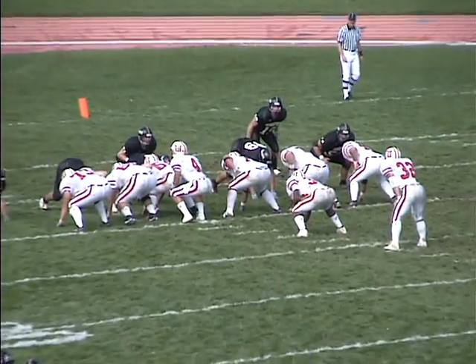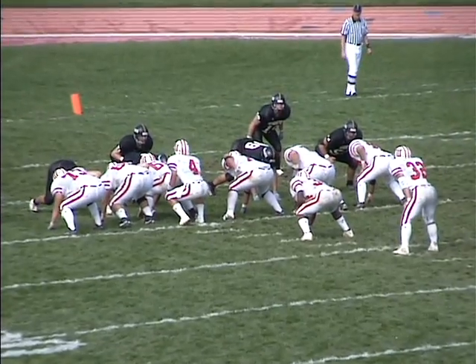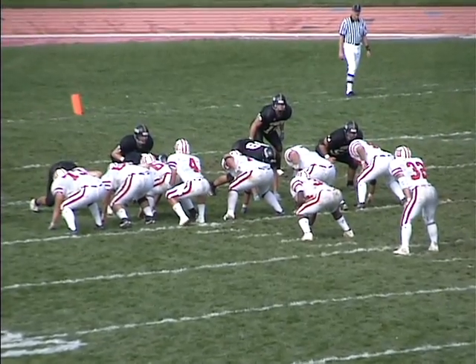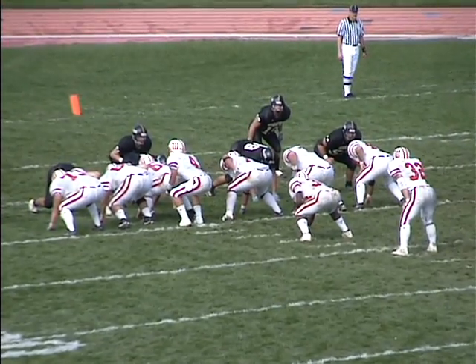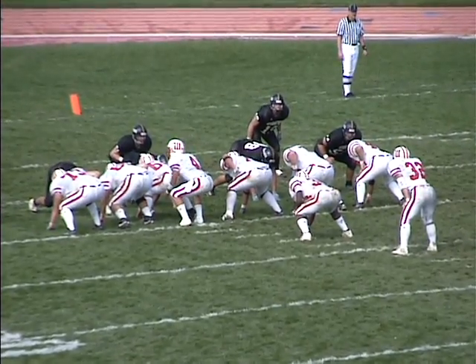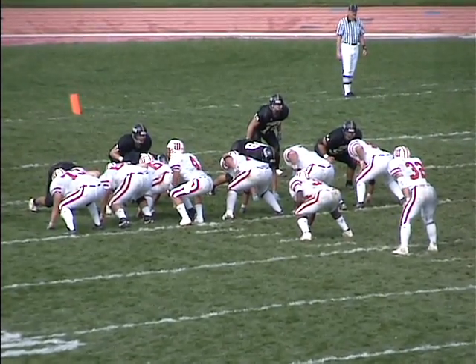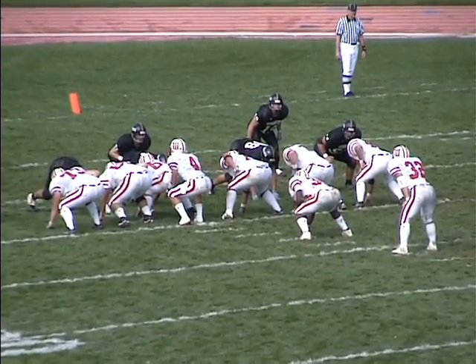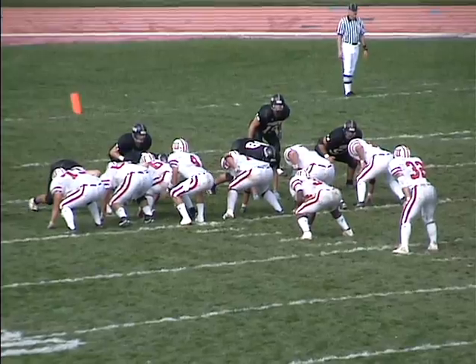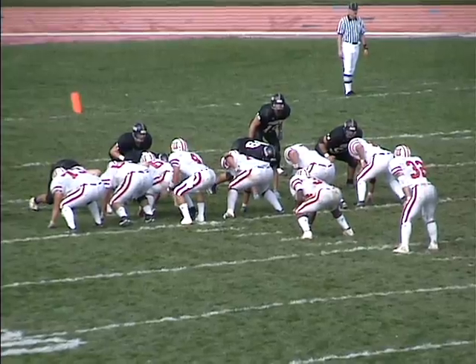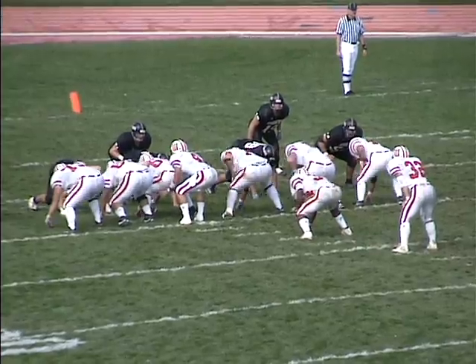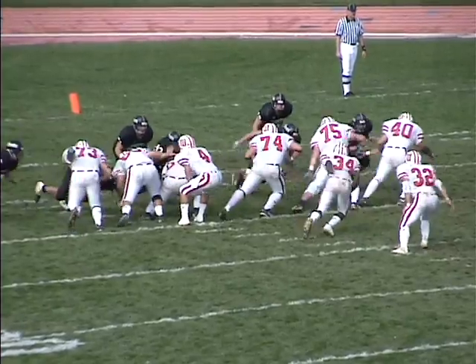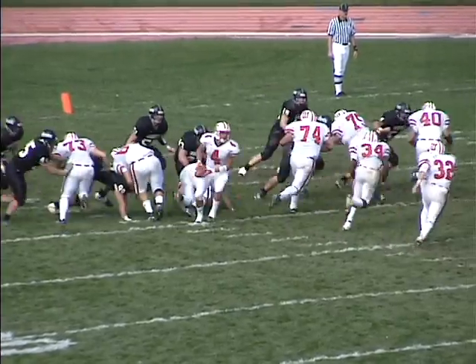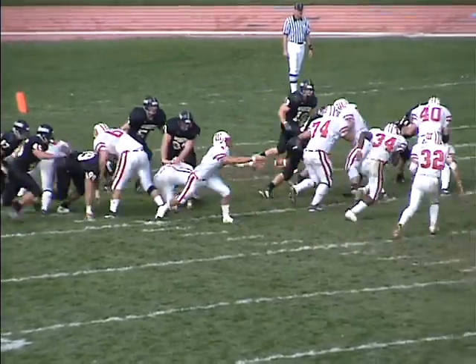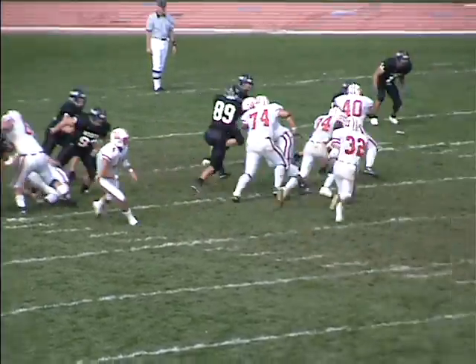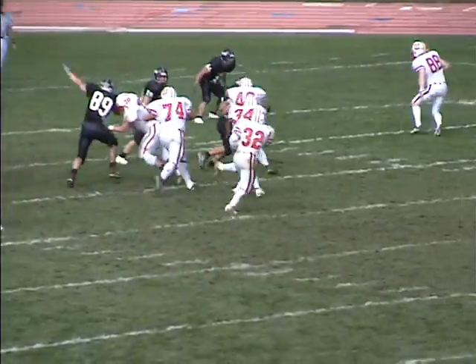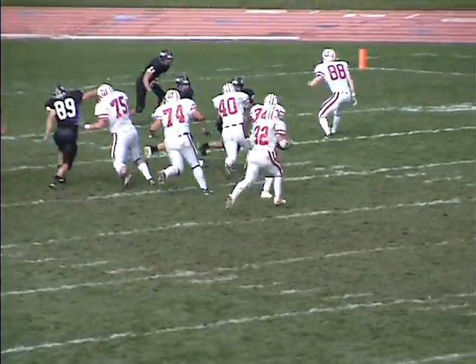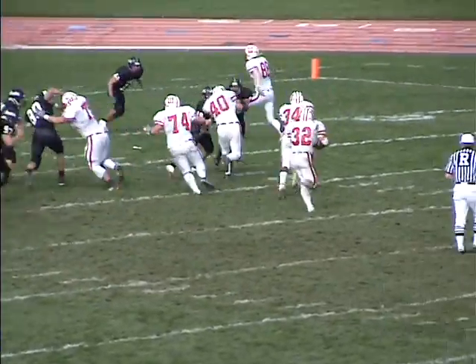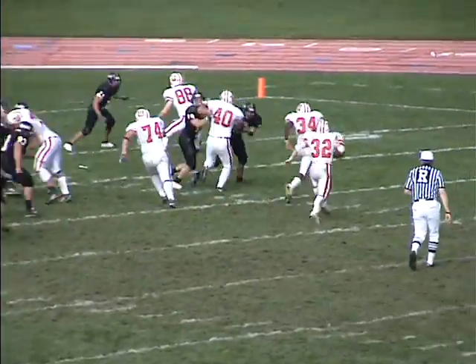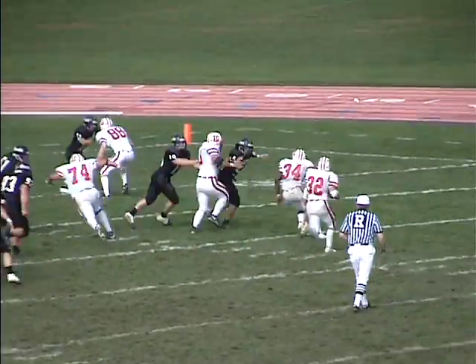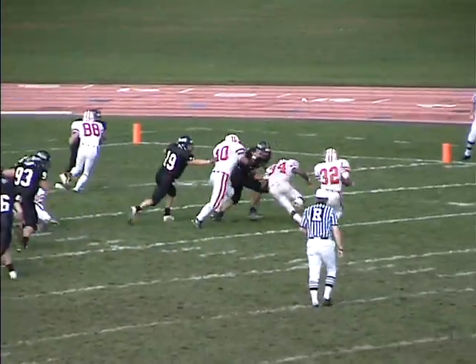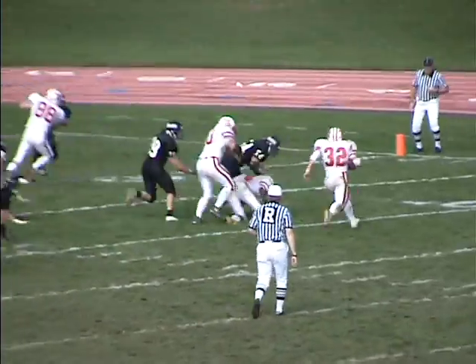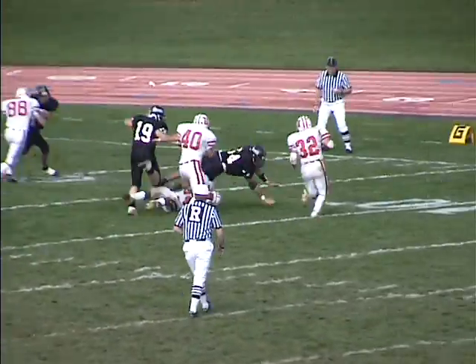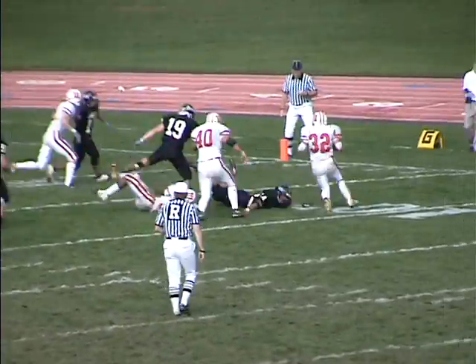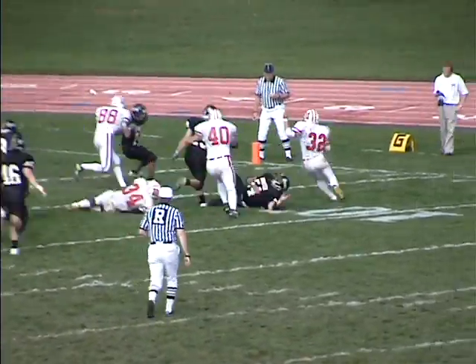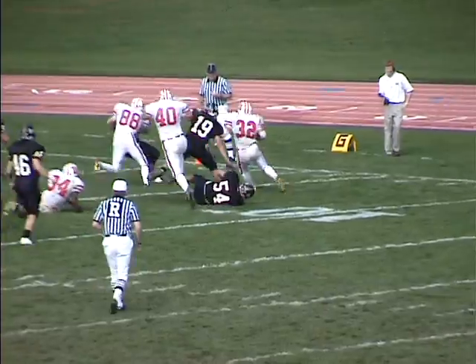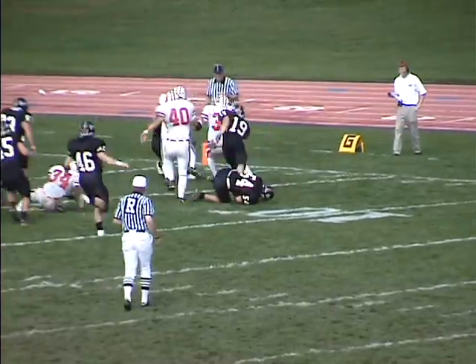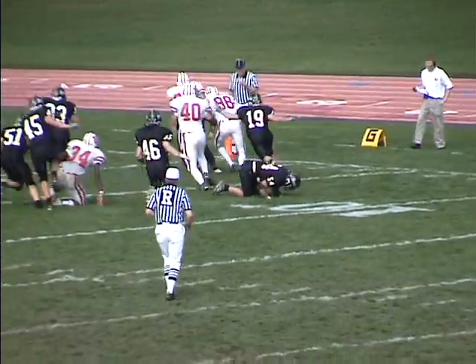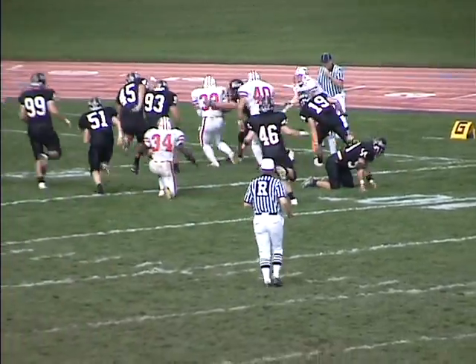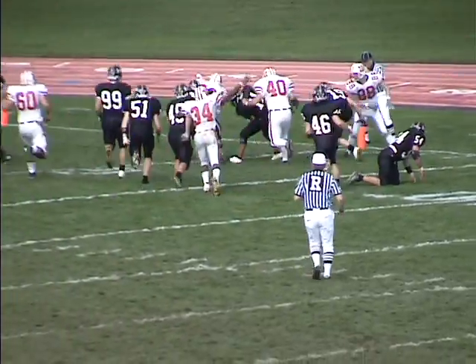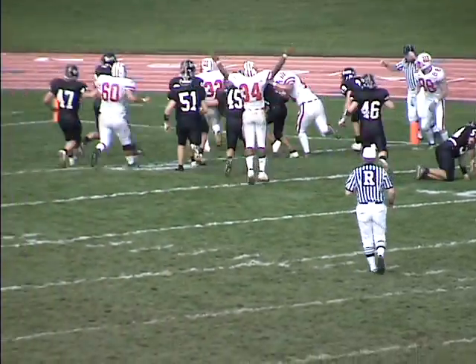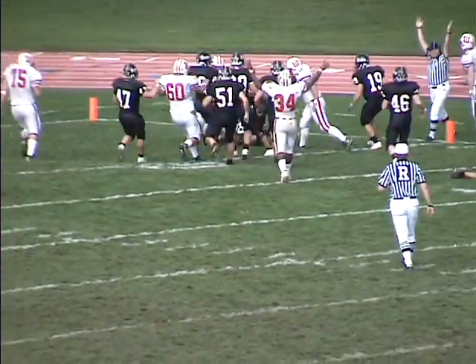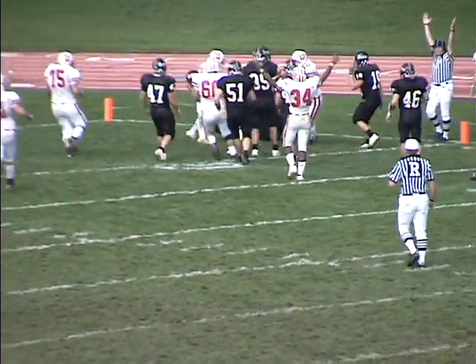First and goal now for Wittenberg once again, trying to add to their 14-point lead. They pitch far side to Grove. He's at the 10, got blockers in front of him. To the 8, to the 5, tiptoes in — he's going to have a score.